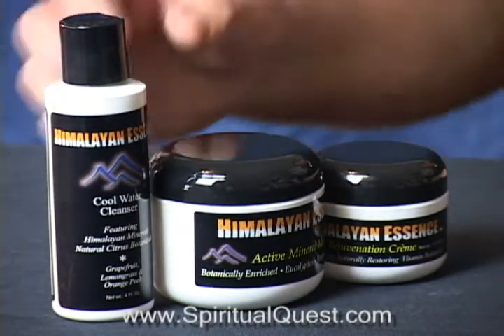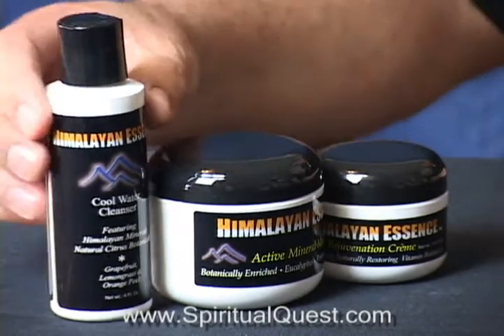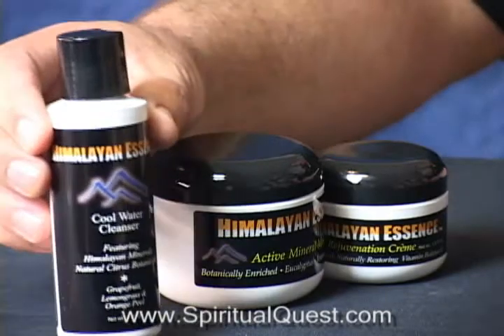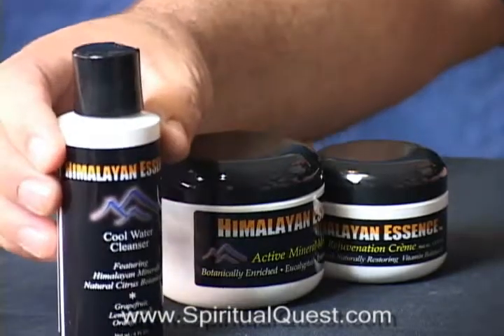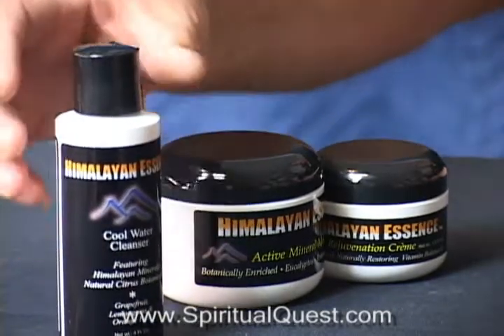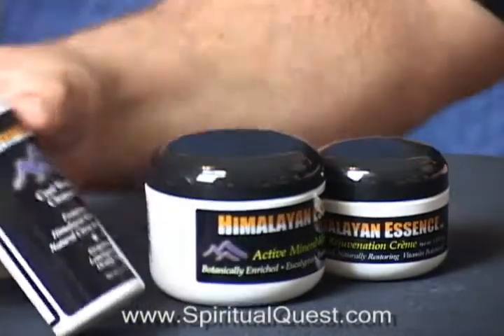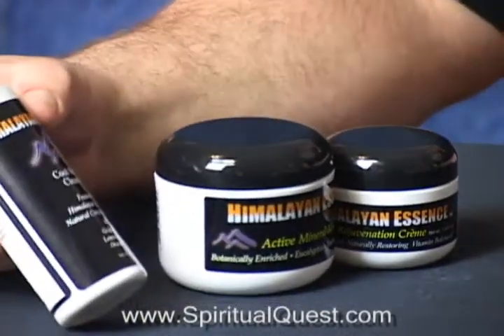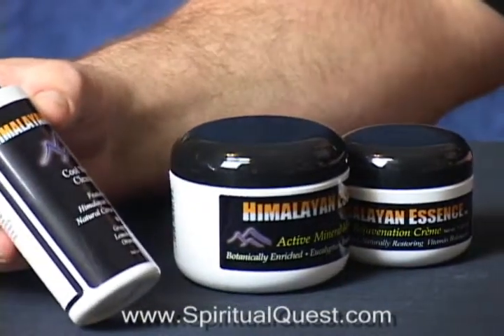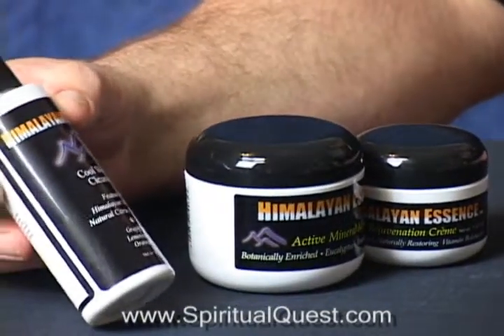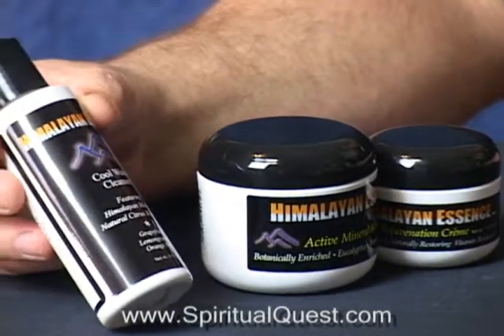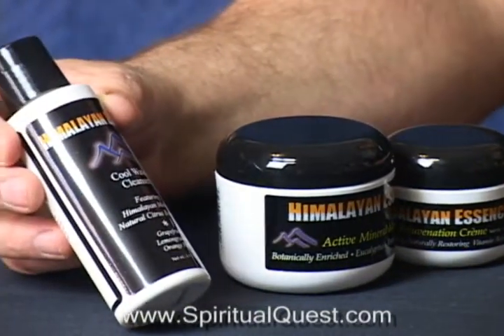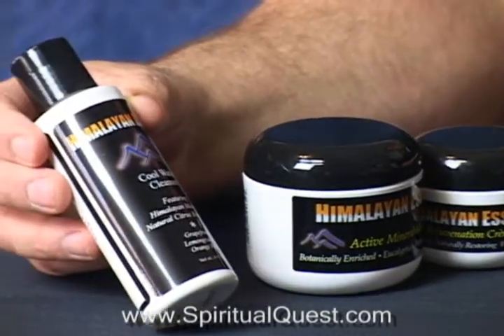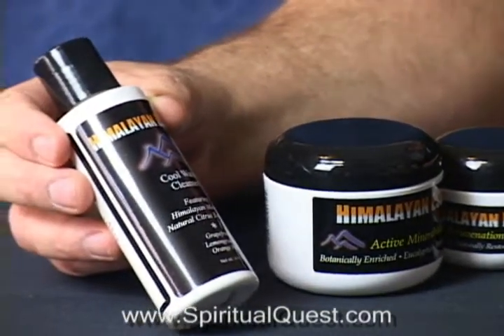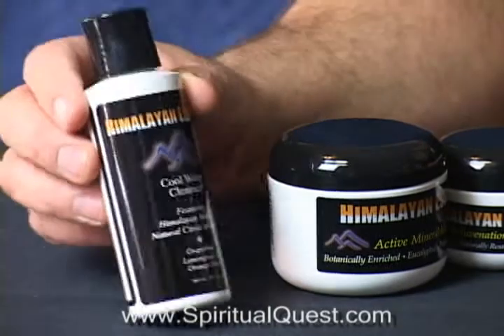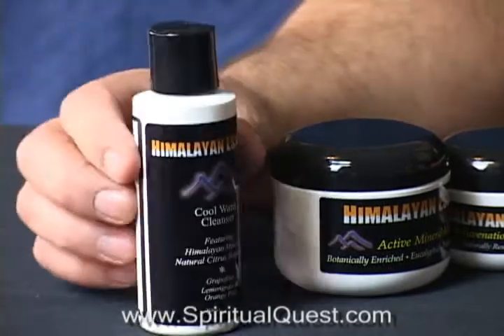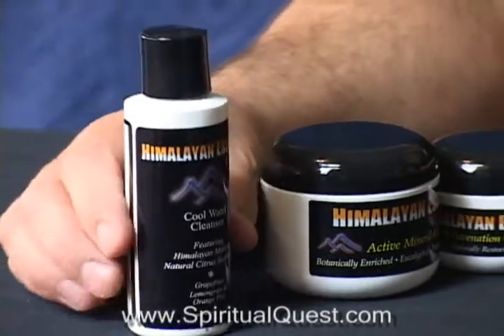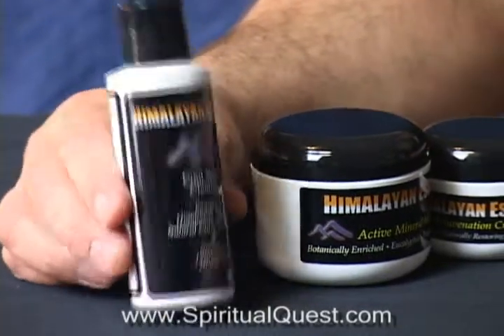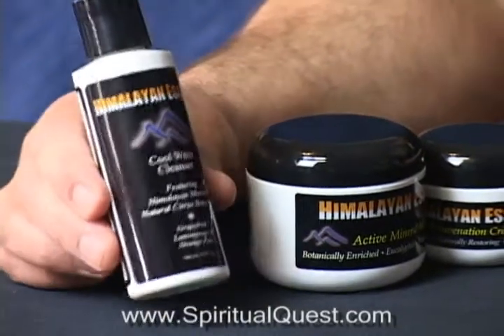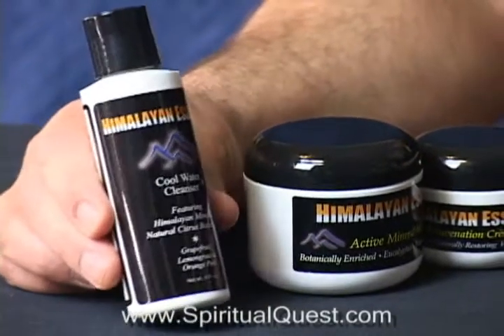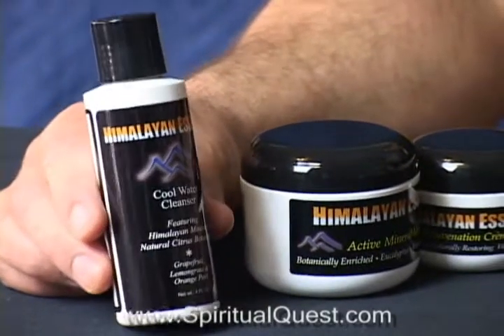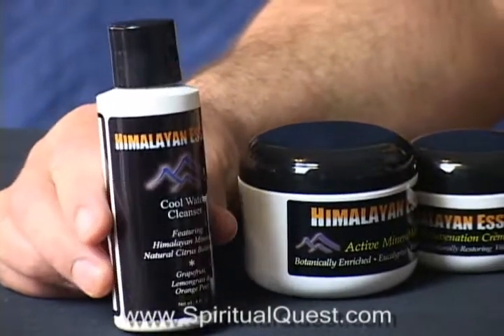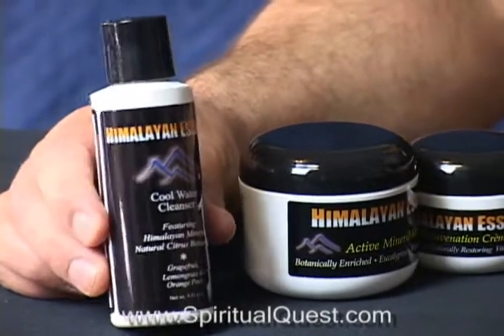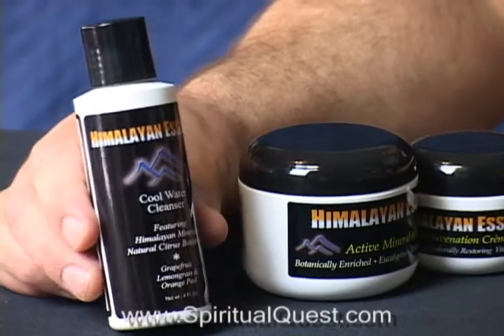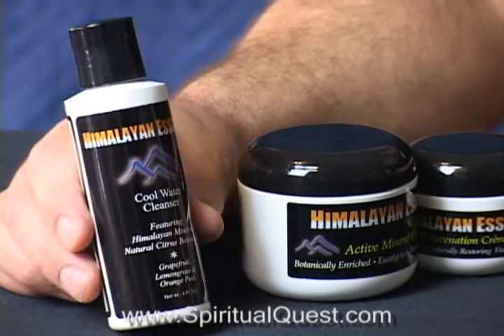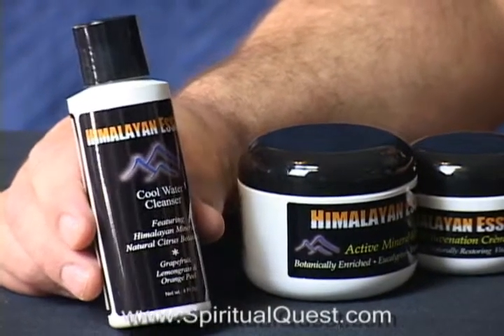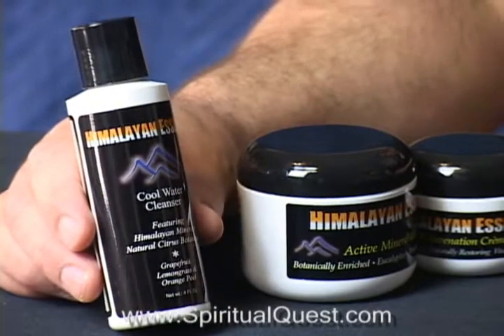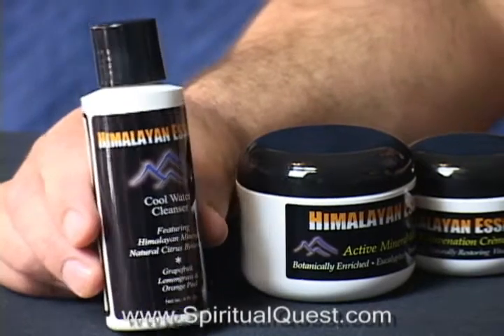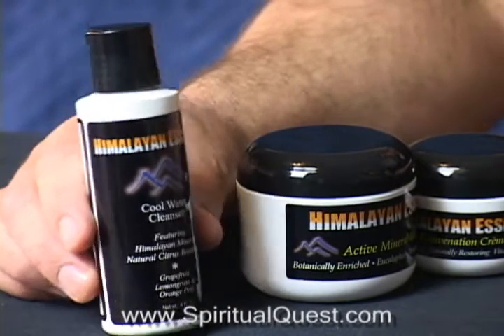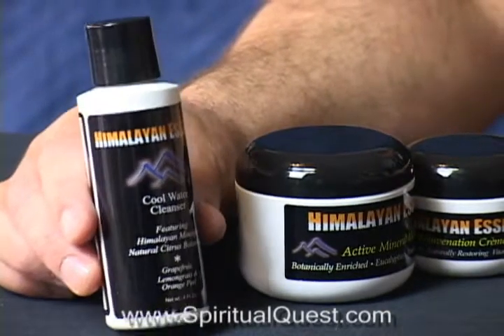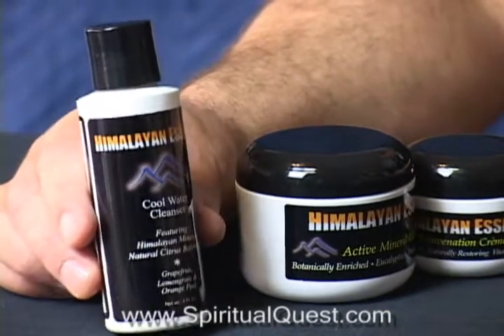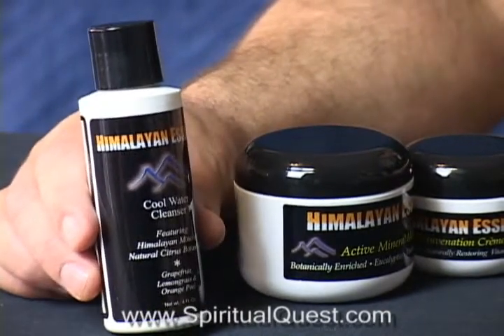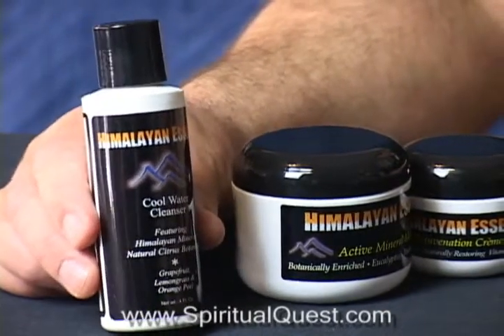First off, you have the cleanser. This is a triple citrus cleanser. It's got grapefruit, lemongrass, and orange peel, and it's a very quick cleanser. We call it the cool water cleanser. The reason why we want you to use cool water is that it sets your face up for the rest of the three-step system.